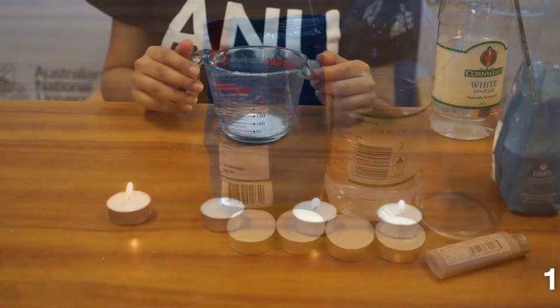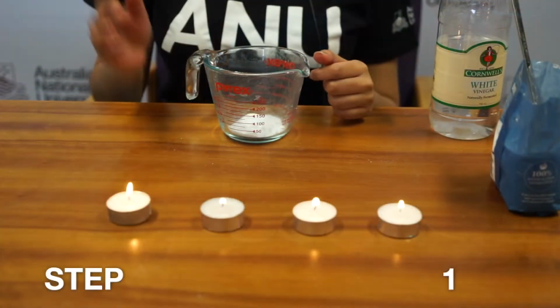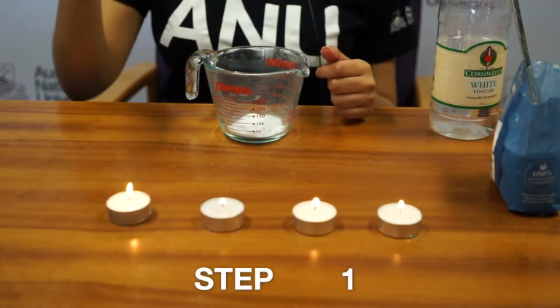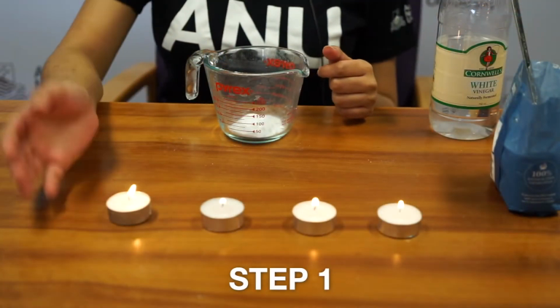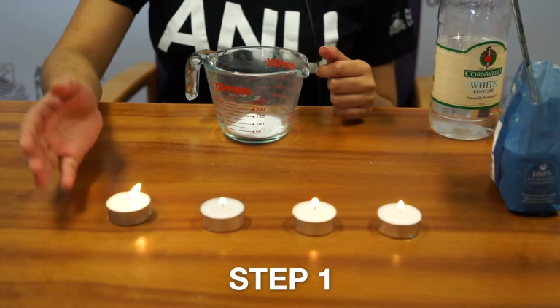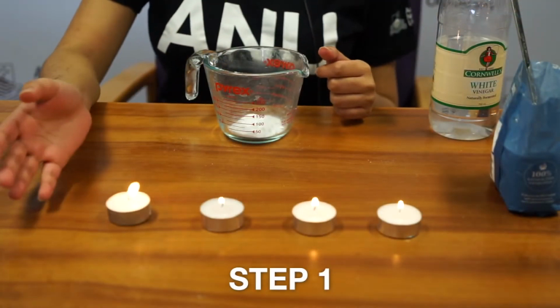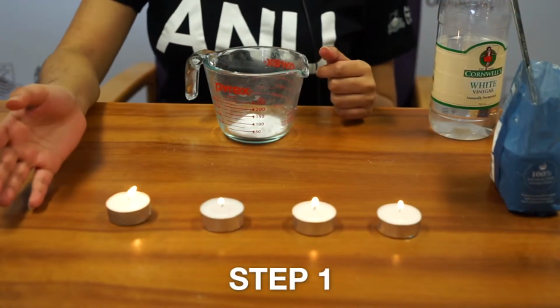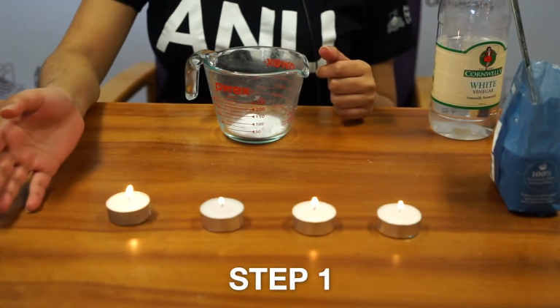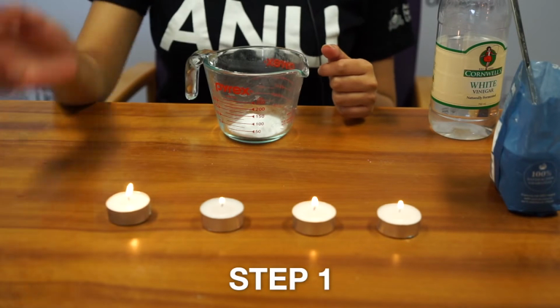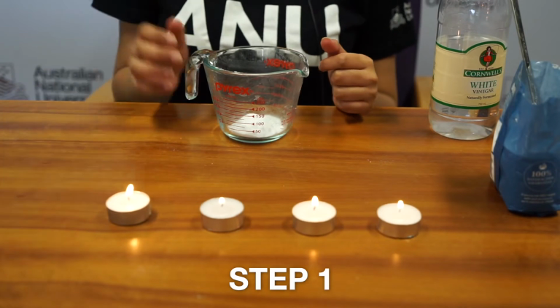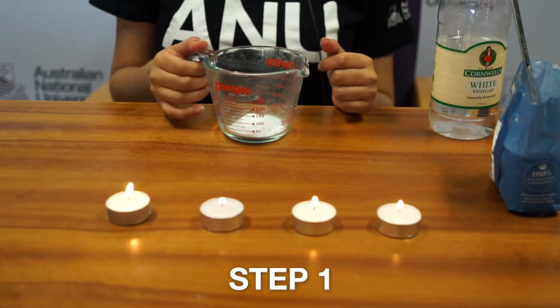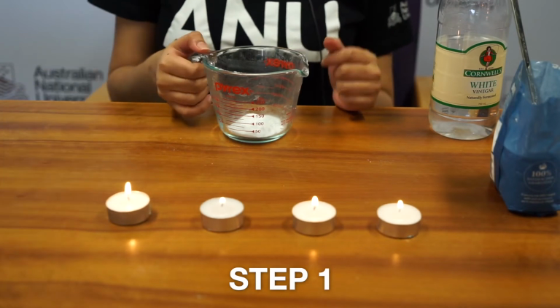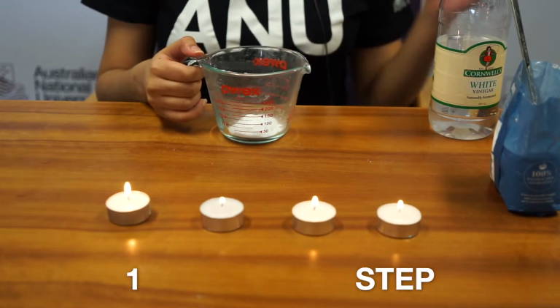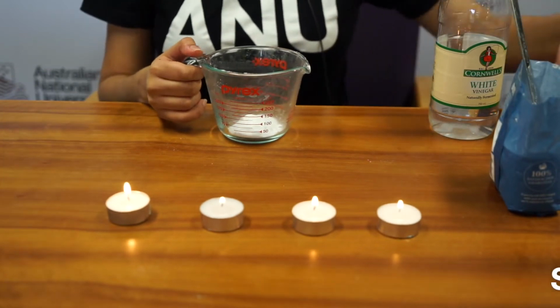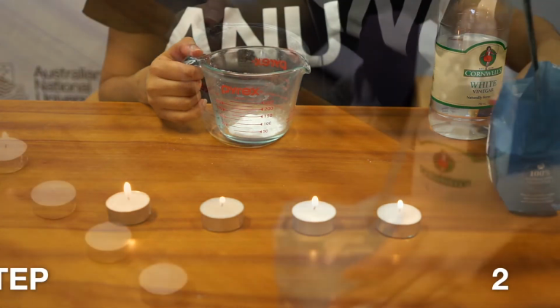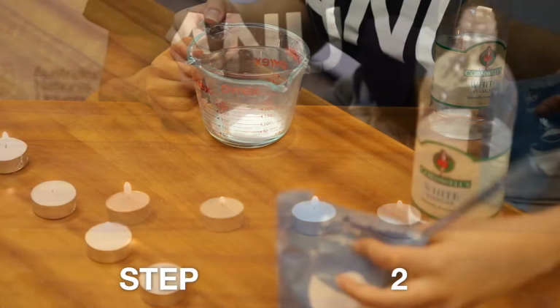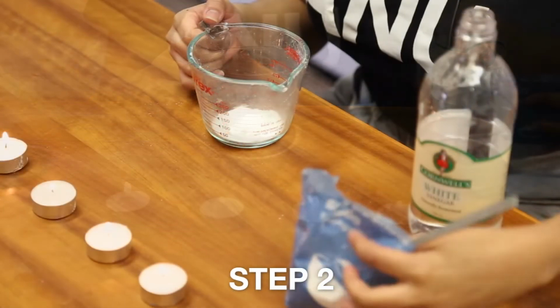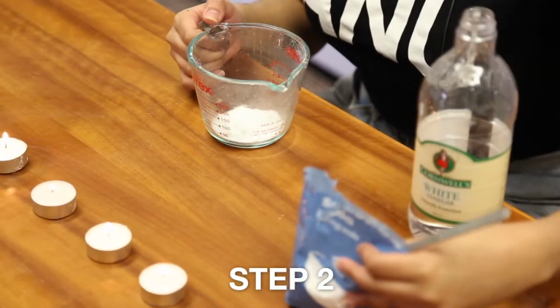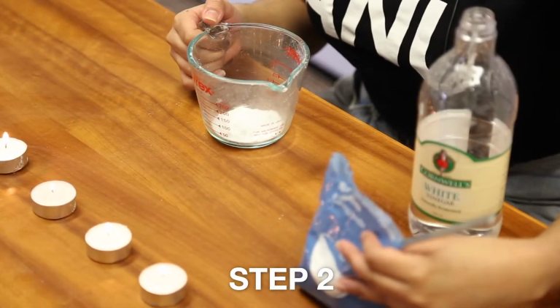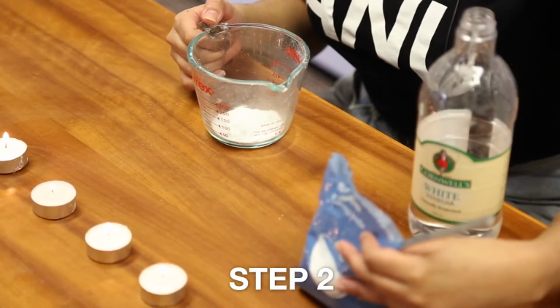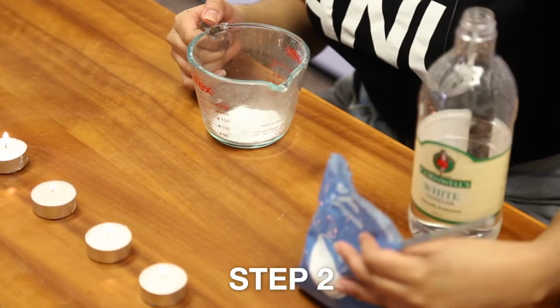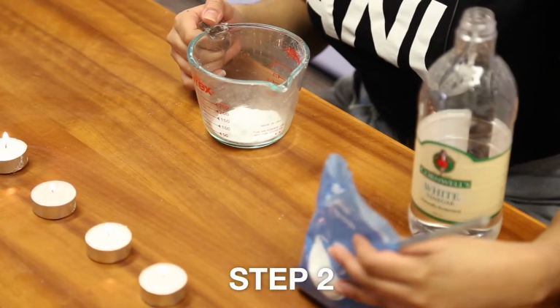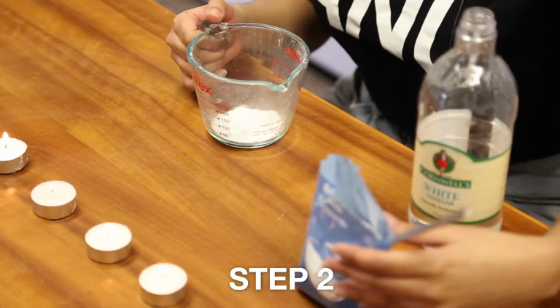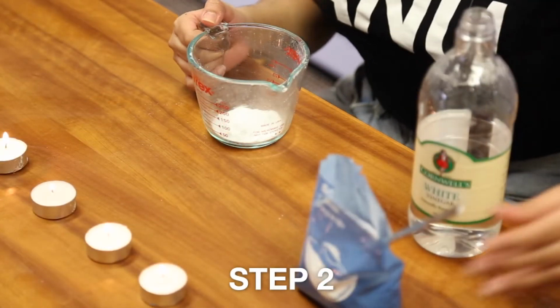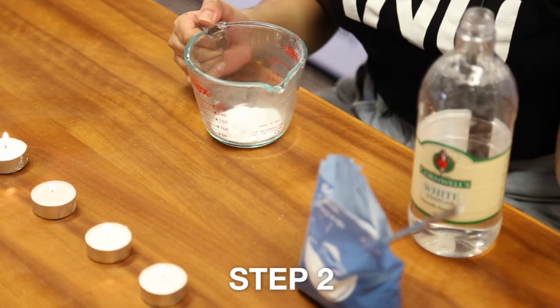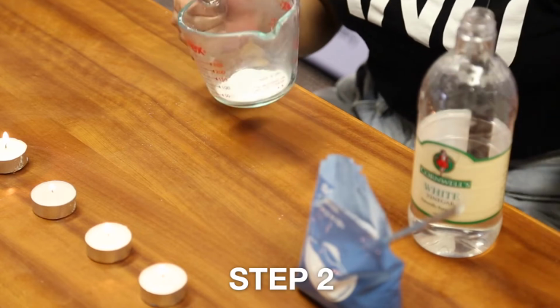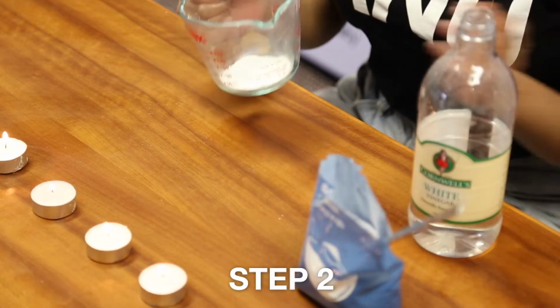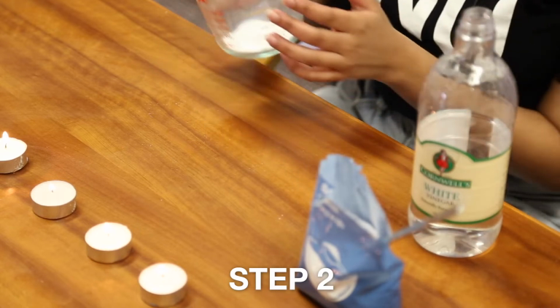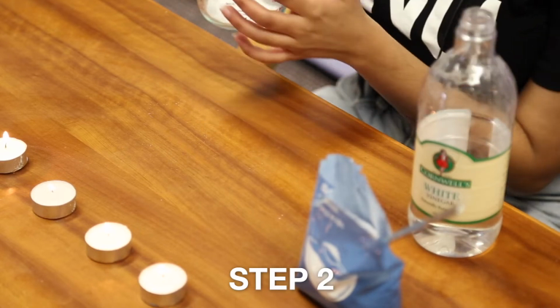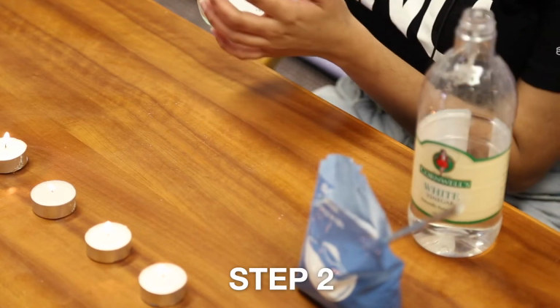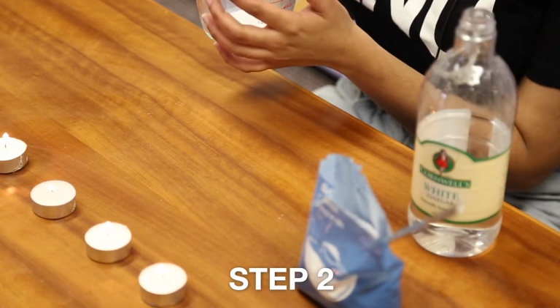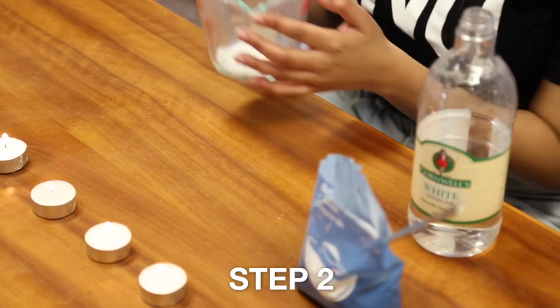Step one: light up the candles. Step two: put a couple tablespoons of sodium bicarbonate into the container and make sure there's a spout in it.